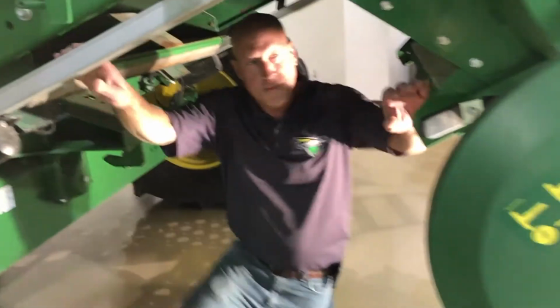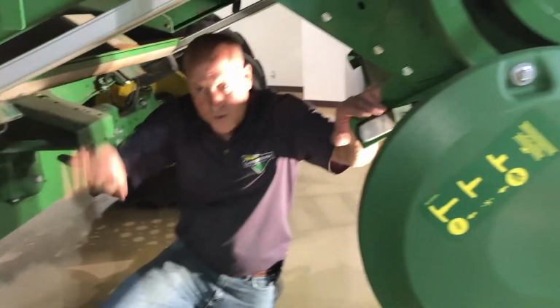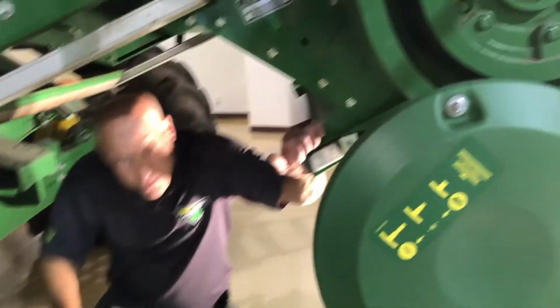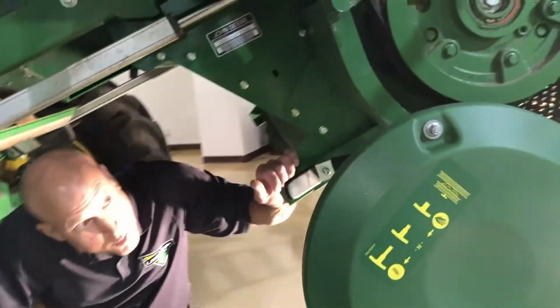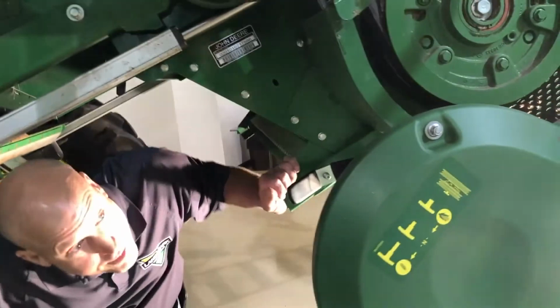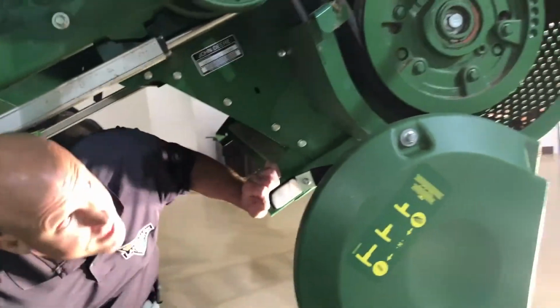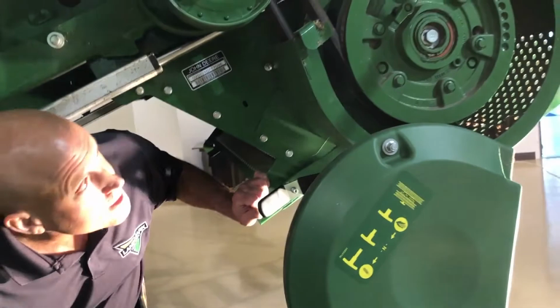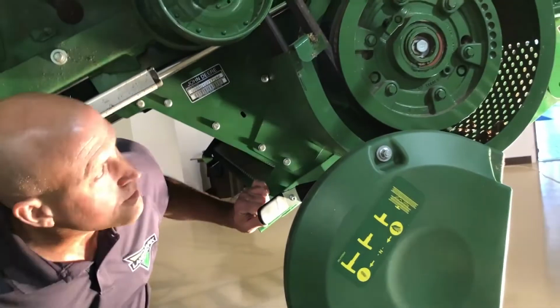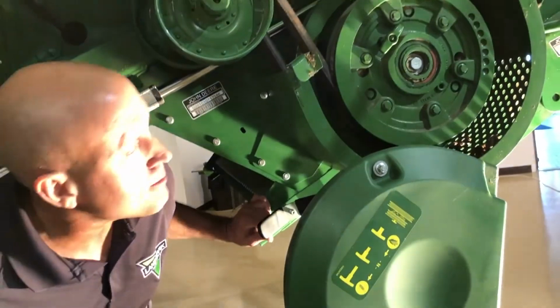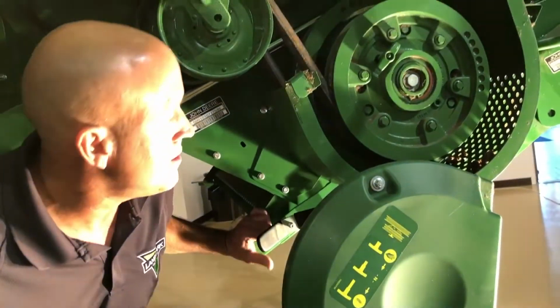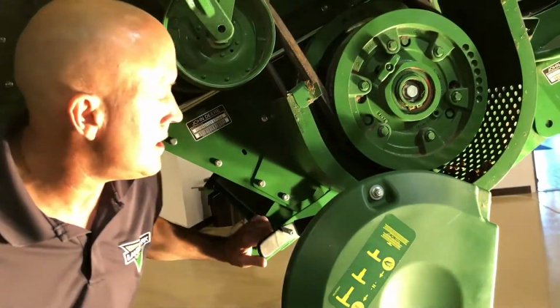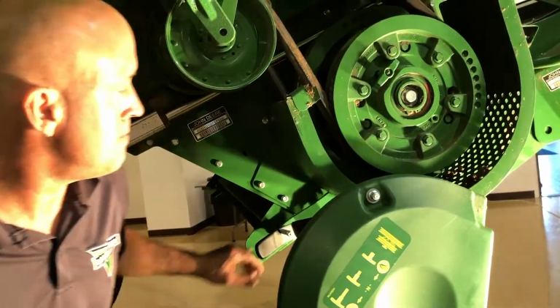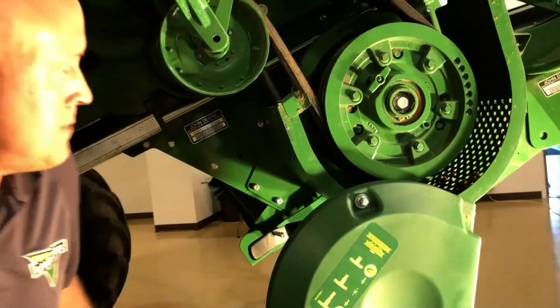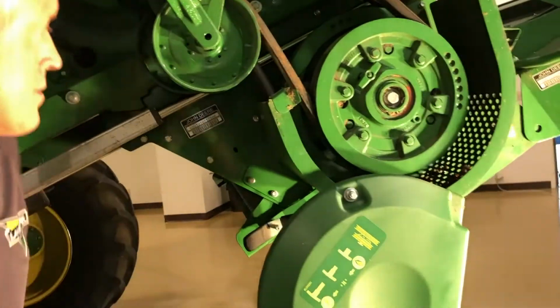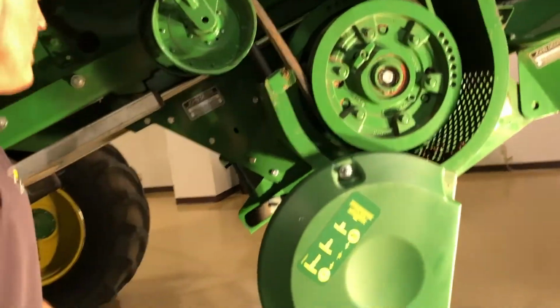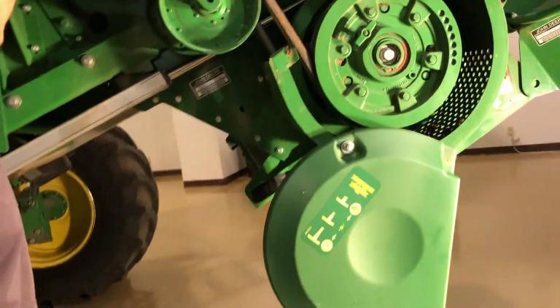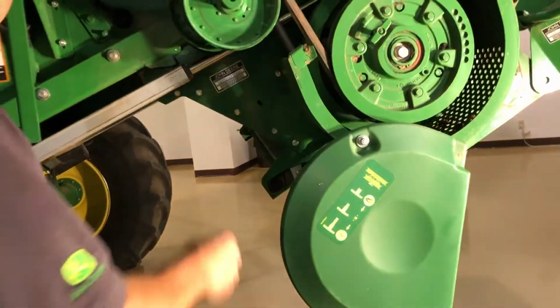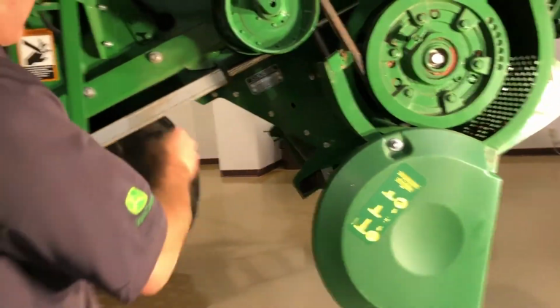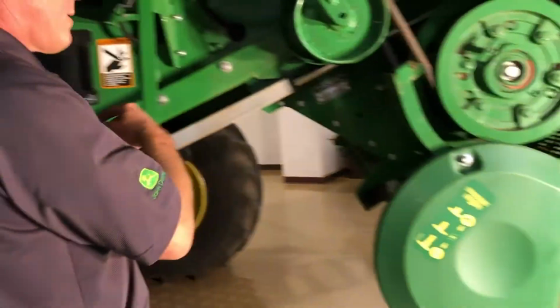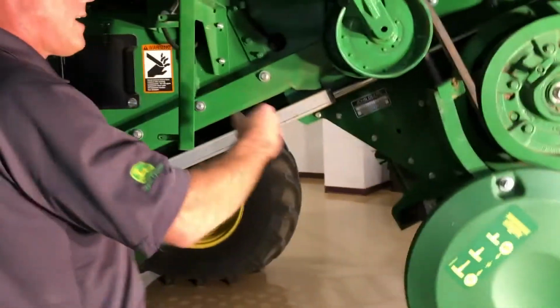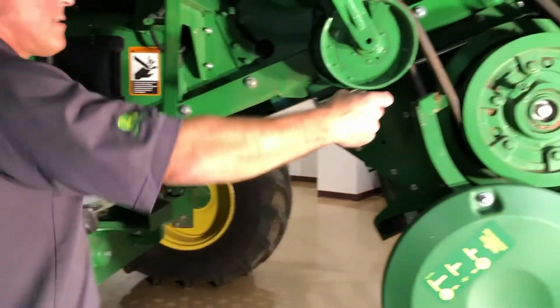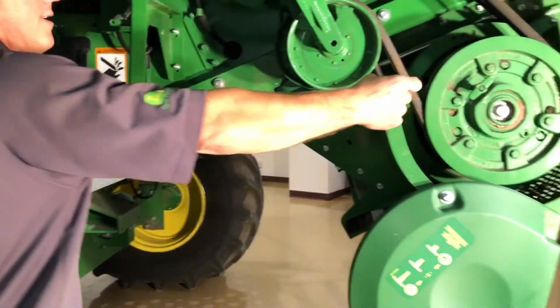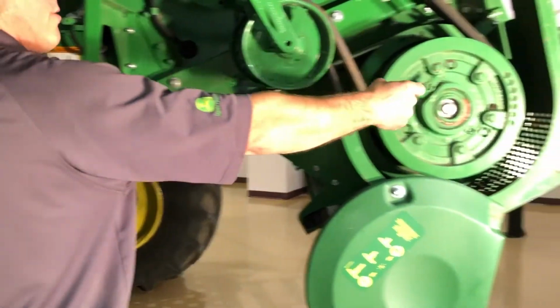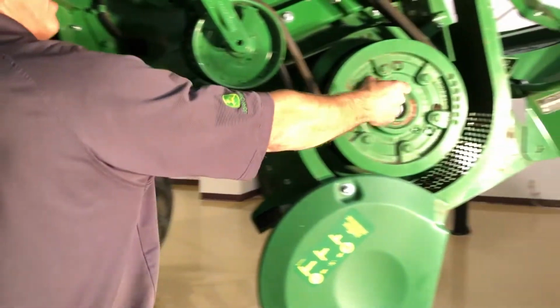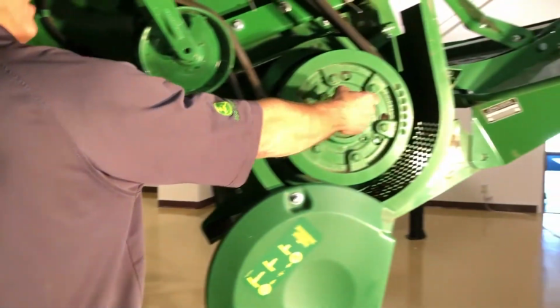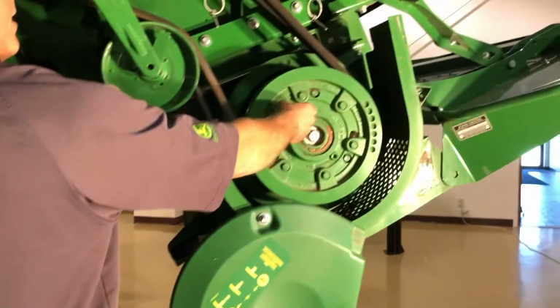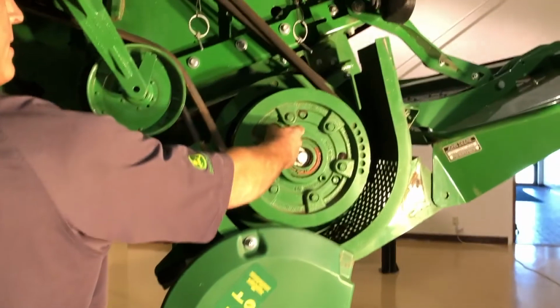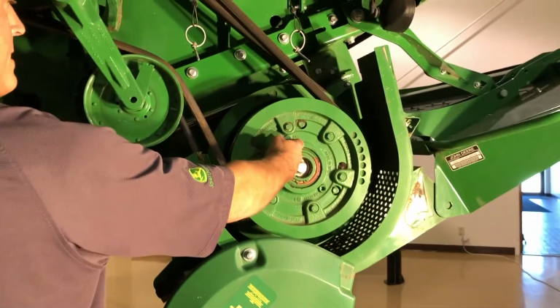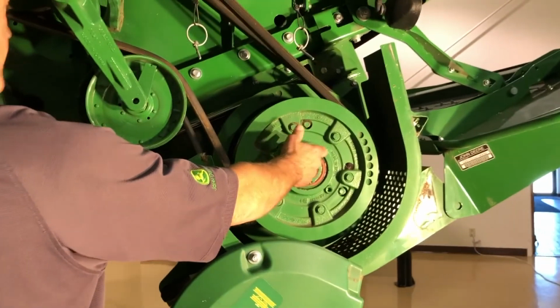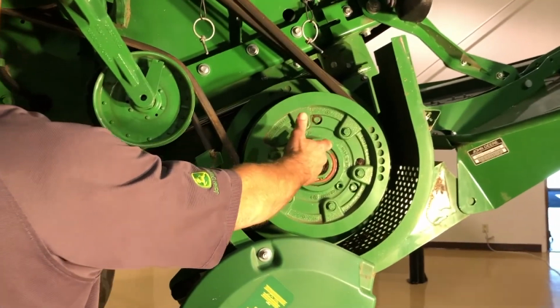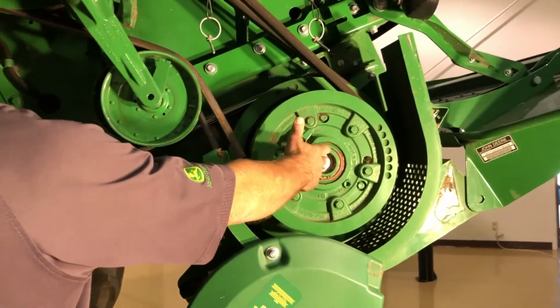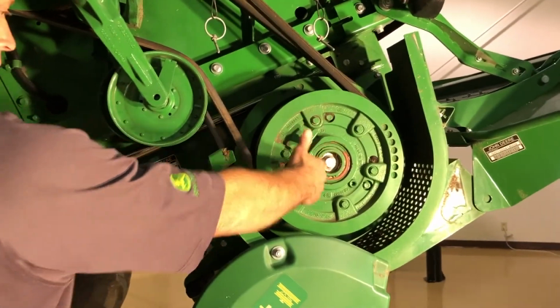If you're going to do some wind rowing of the crop, make sure to slide the chopper all the way out and kick your gear case into the neutral position.